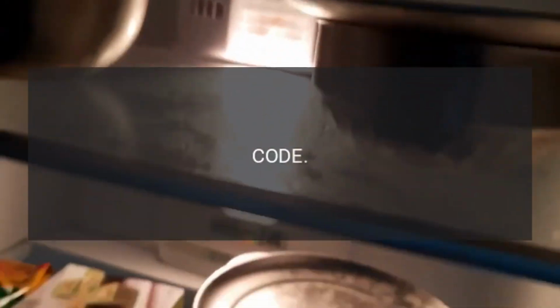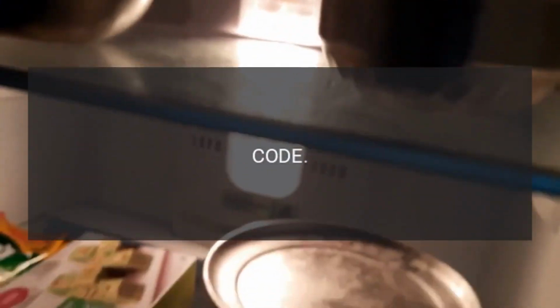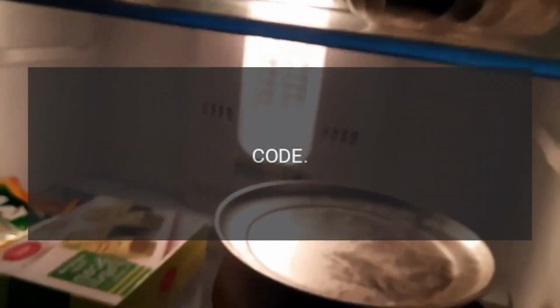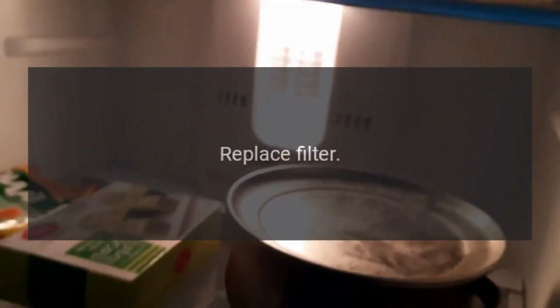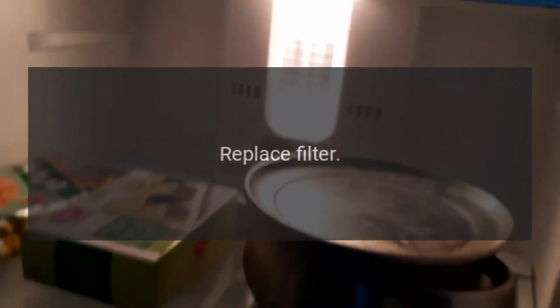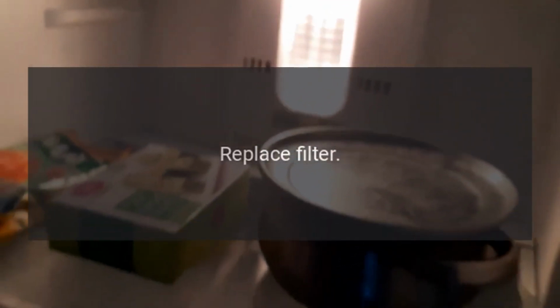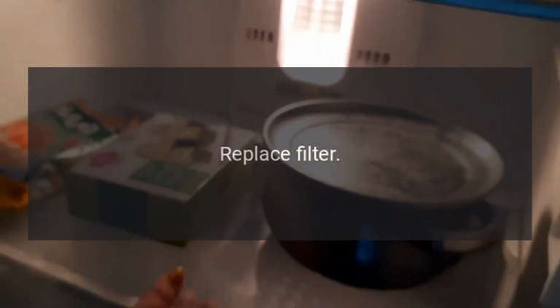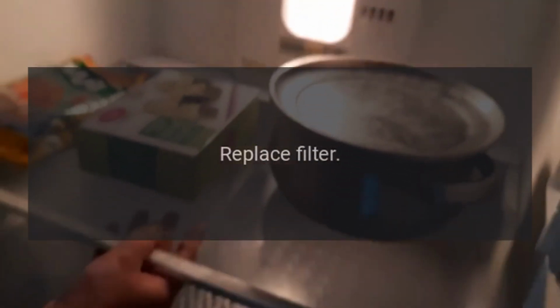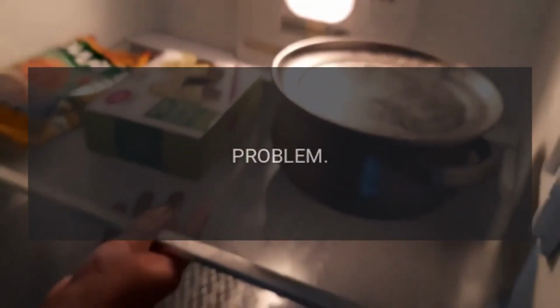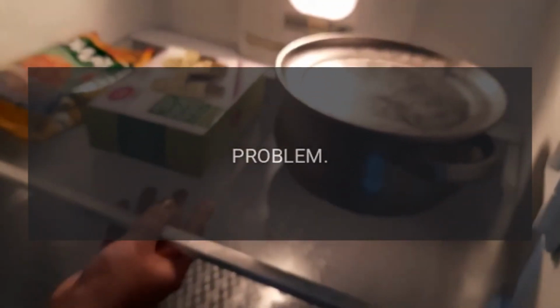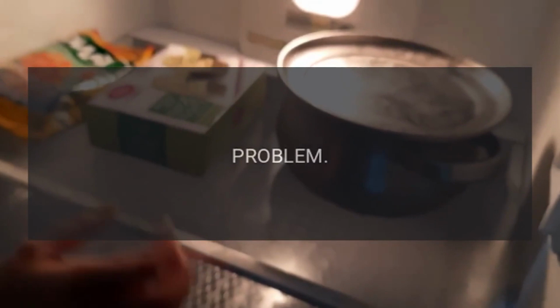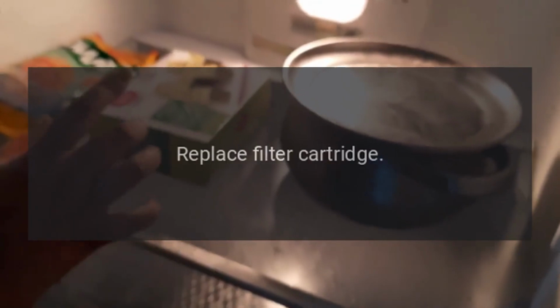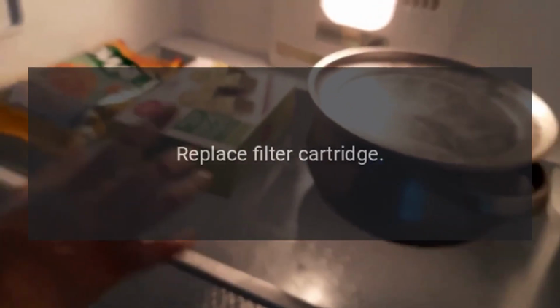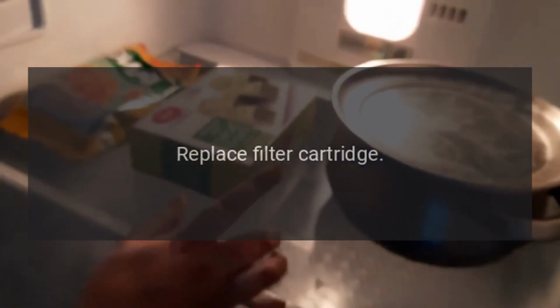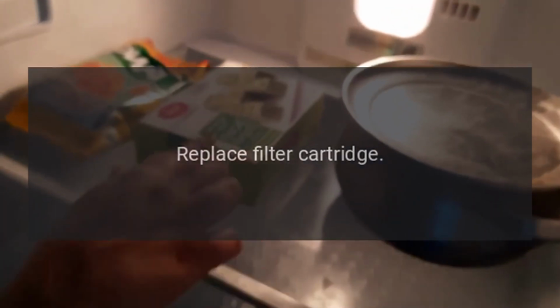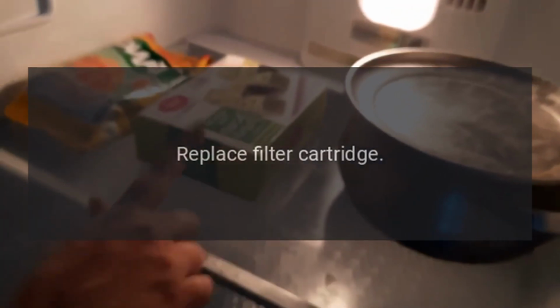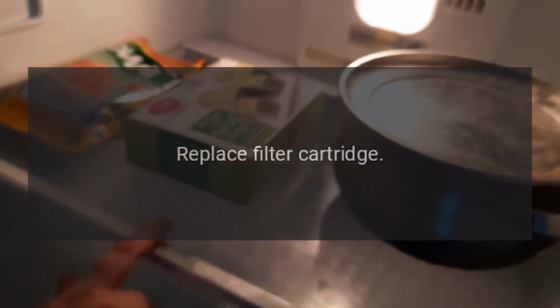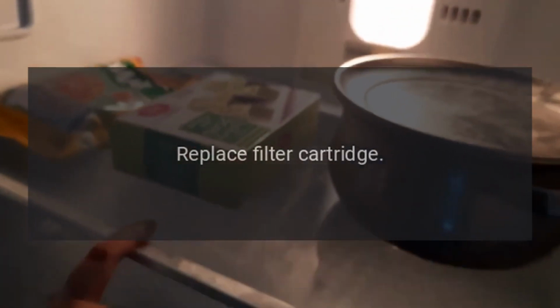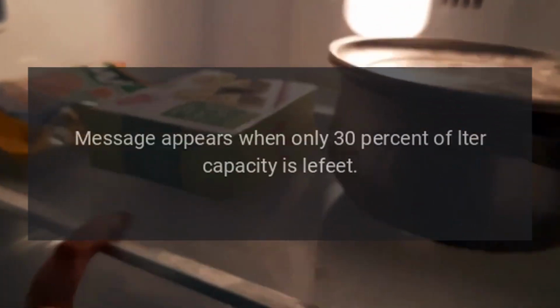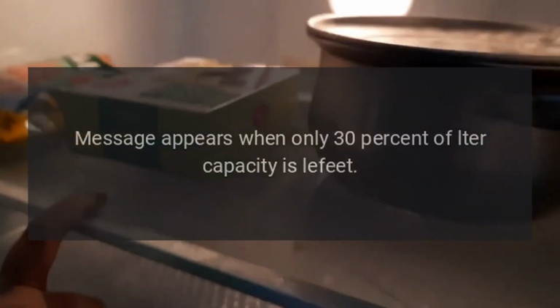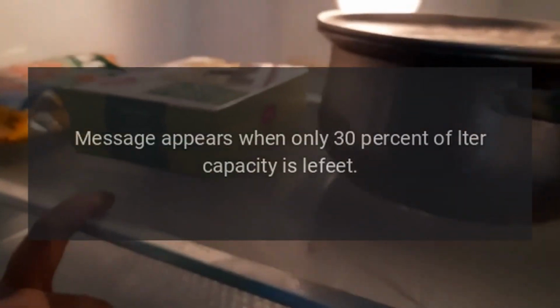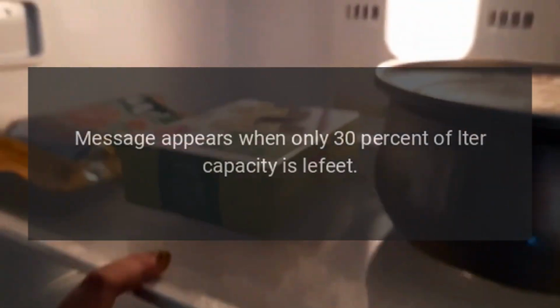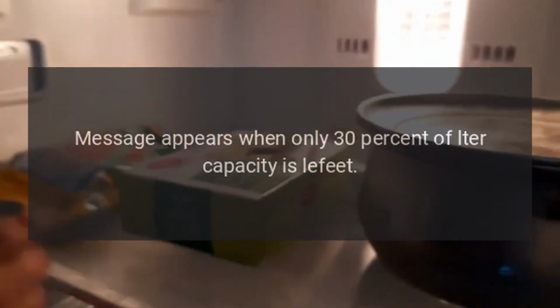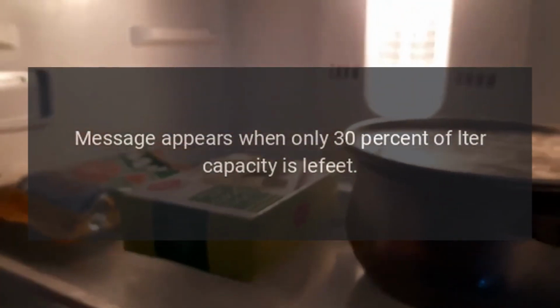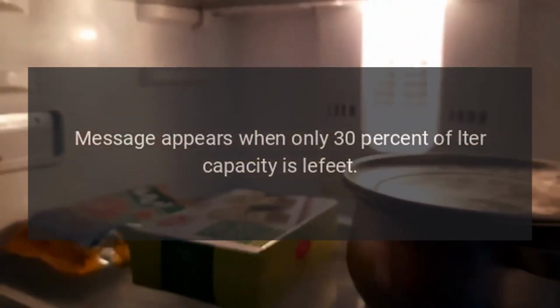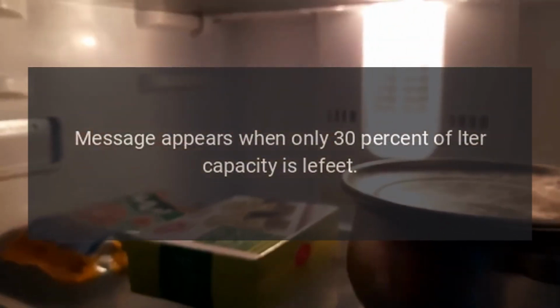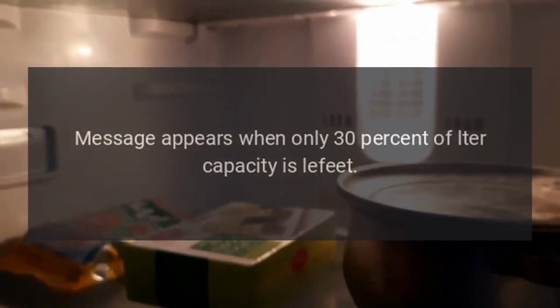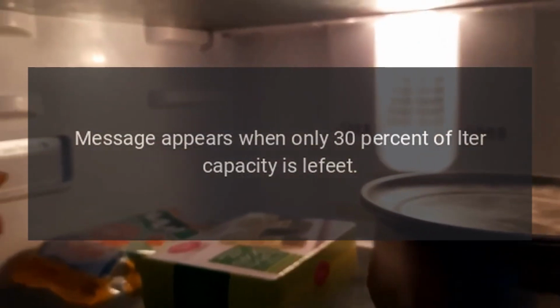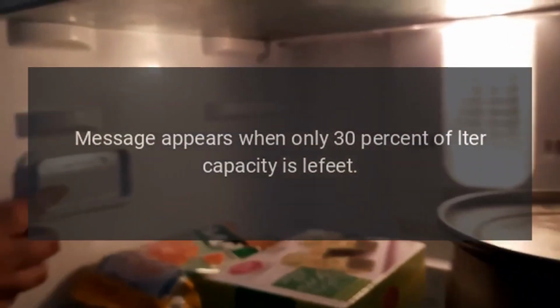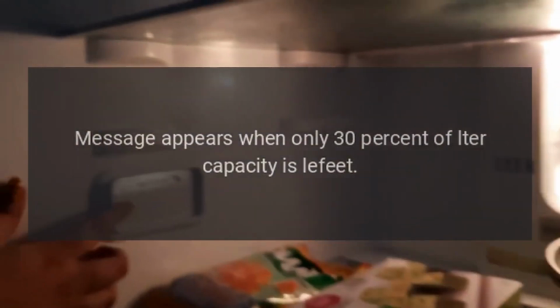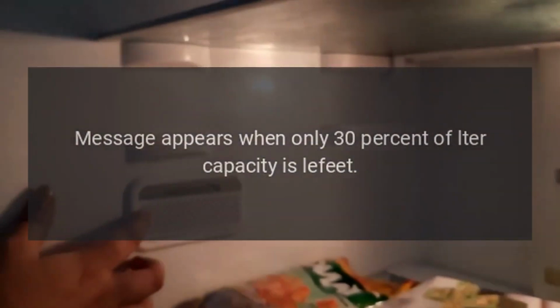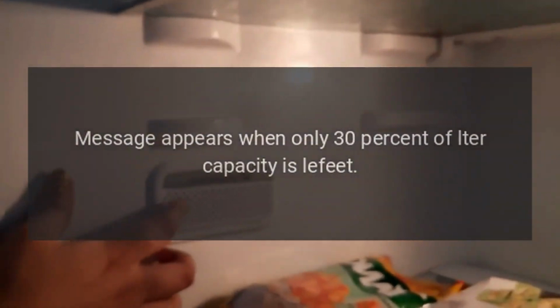Code: Replace Filter. Problem: Replace filter cartridge. Message appears when only 30% of filter capacity is left.